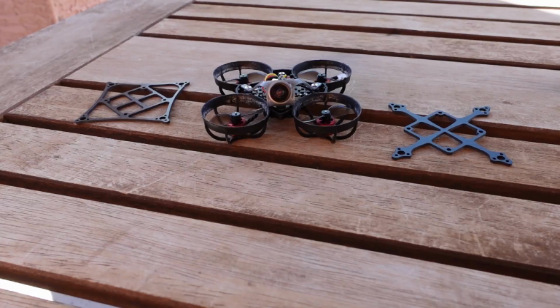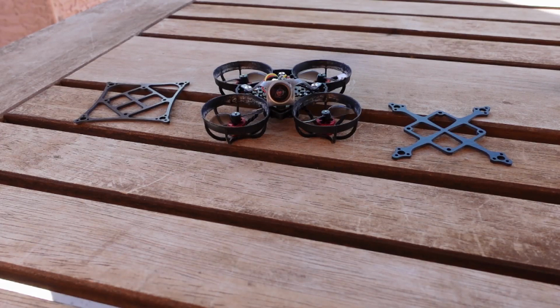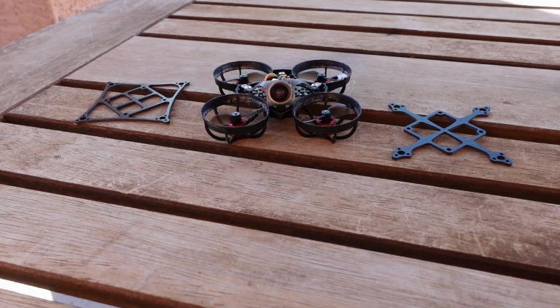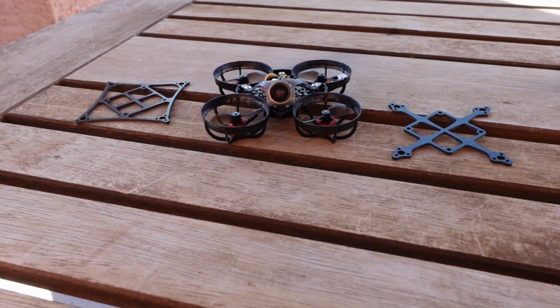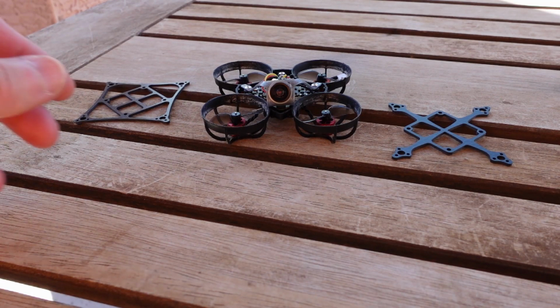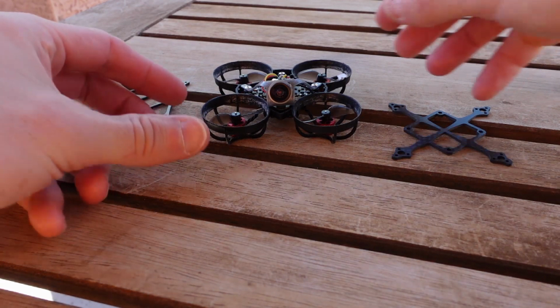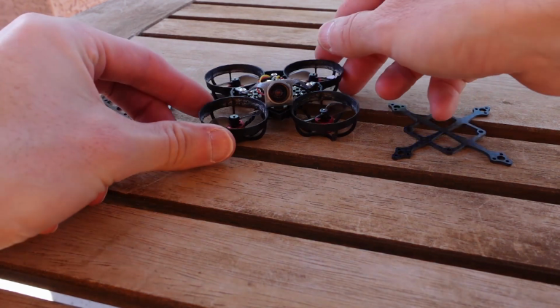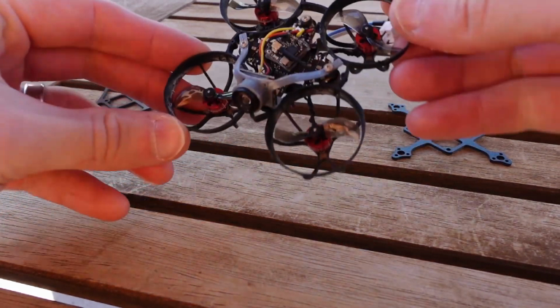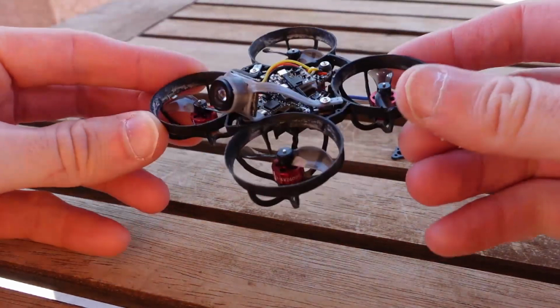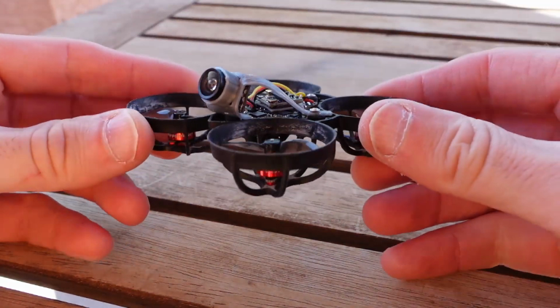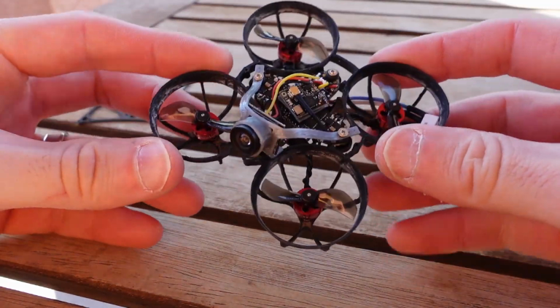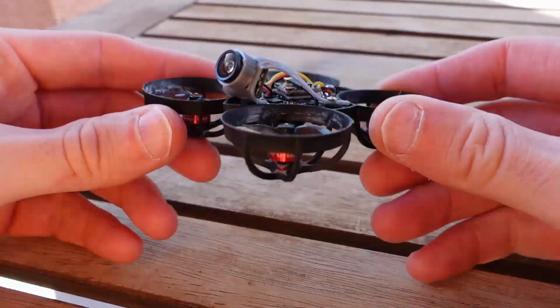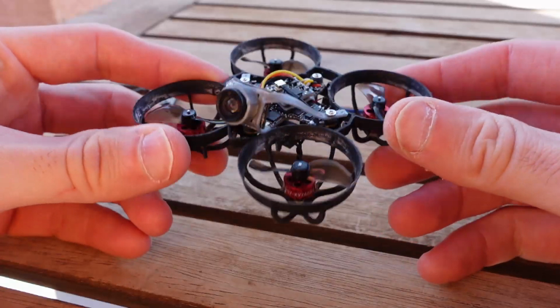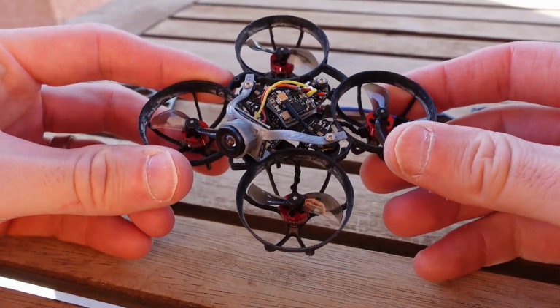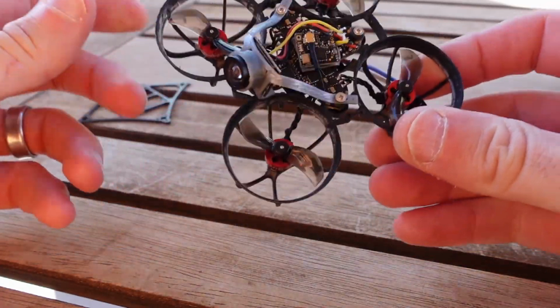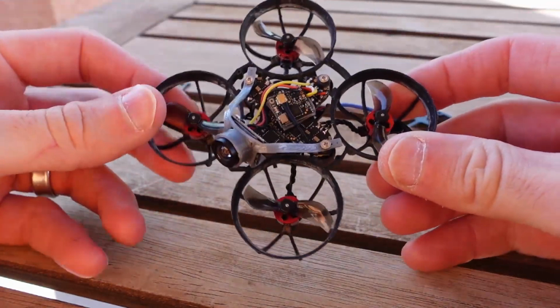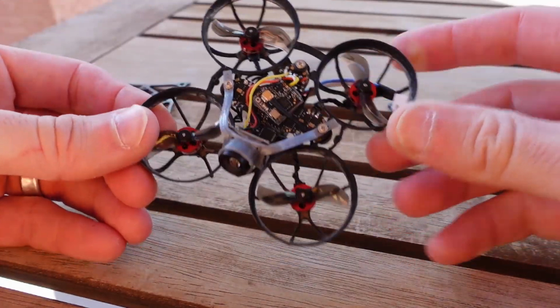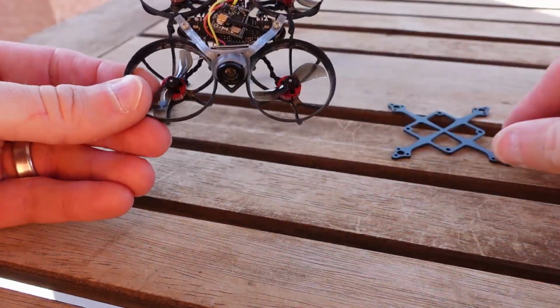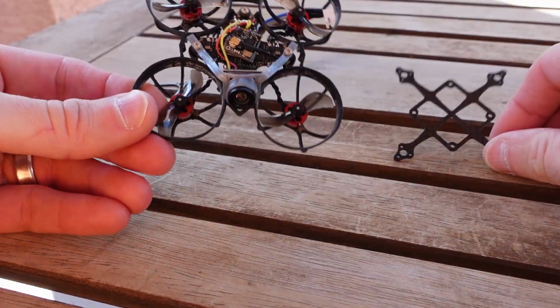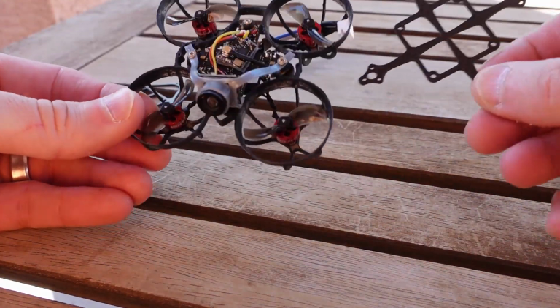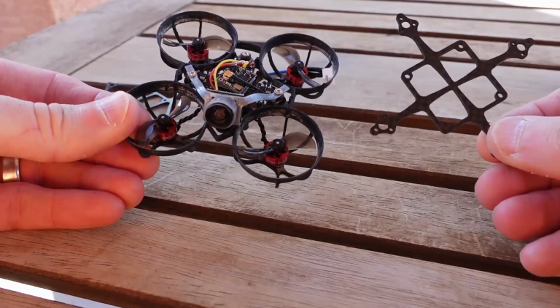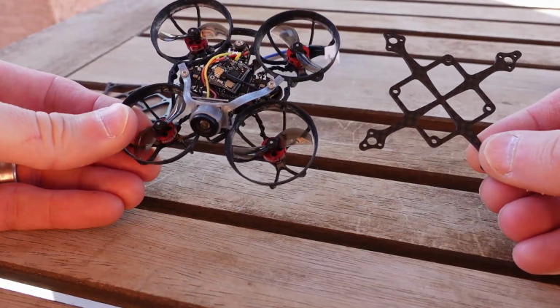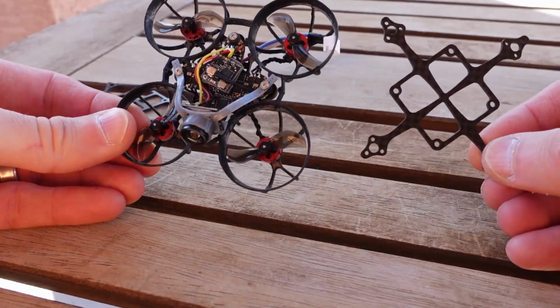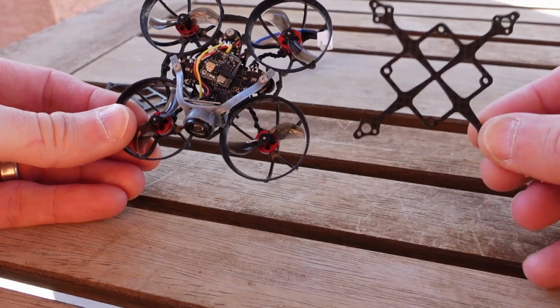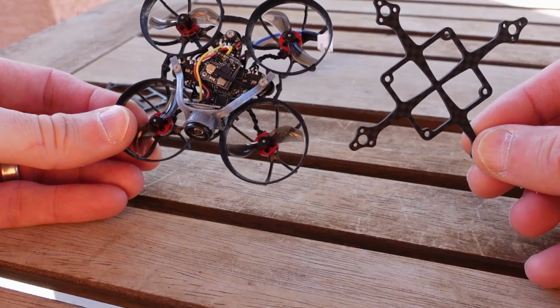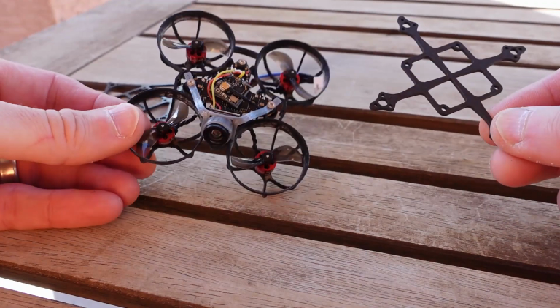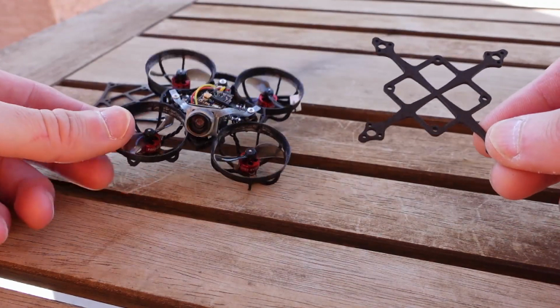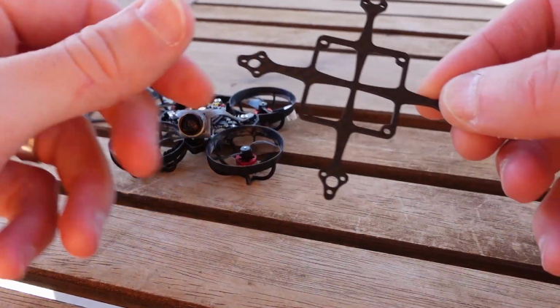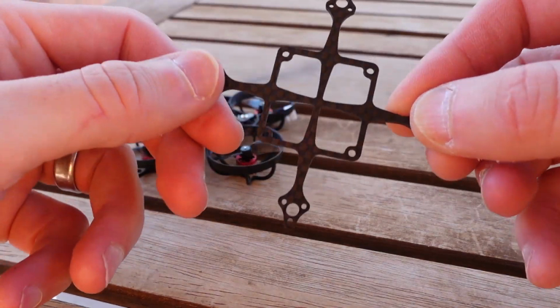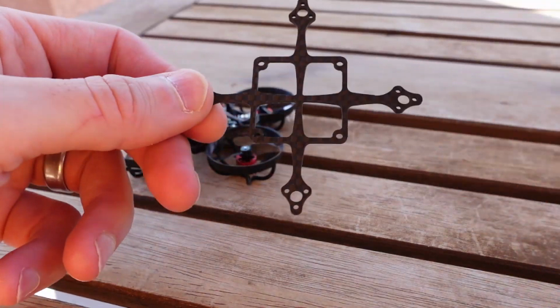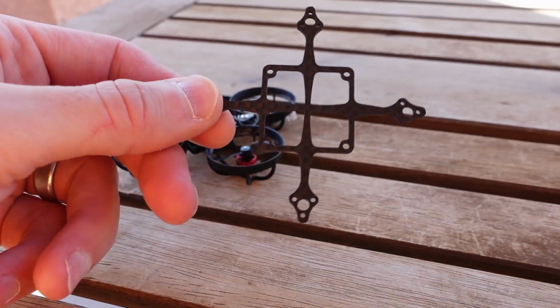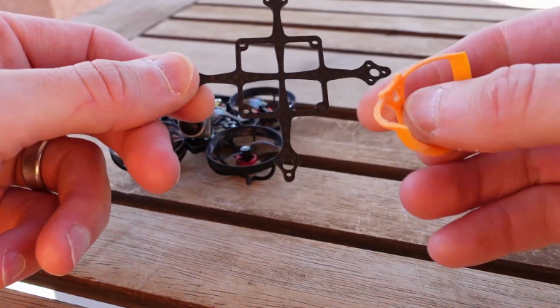Quad 66. Here is the Woot project. What I wanted to do with this project was compare the performance of standard Woot frames to our carbon fiber hybrid frames.